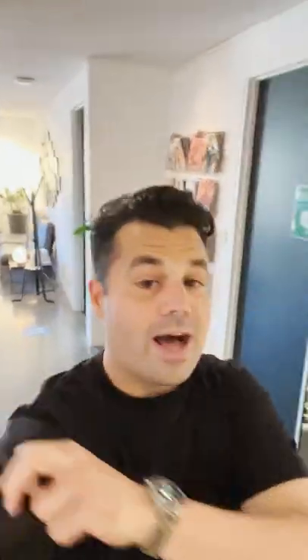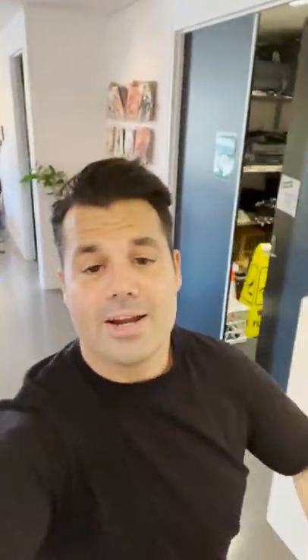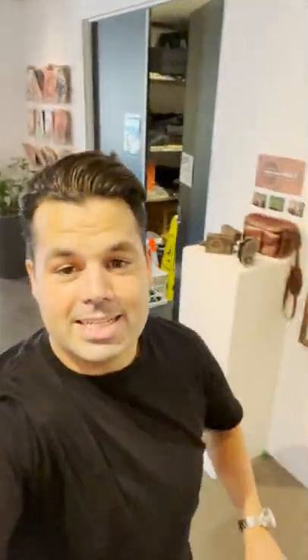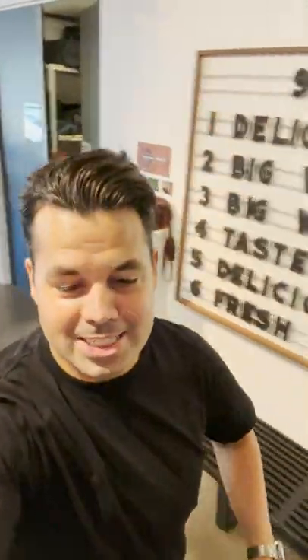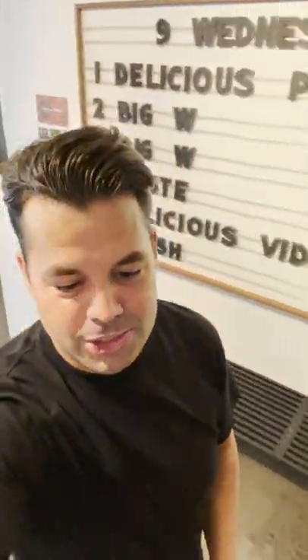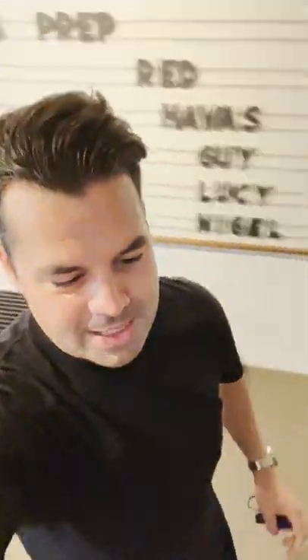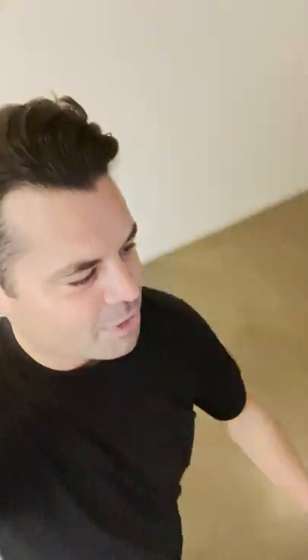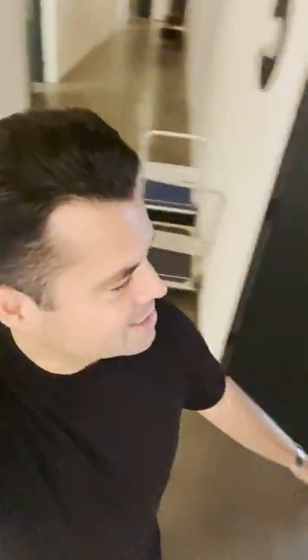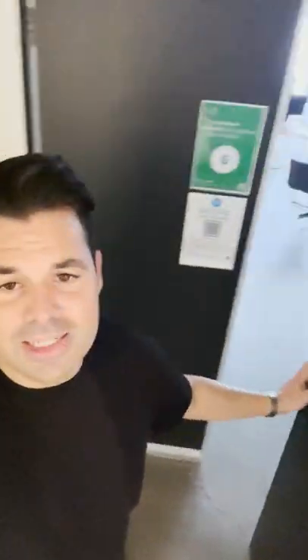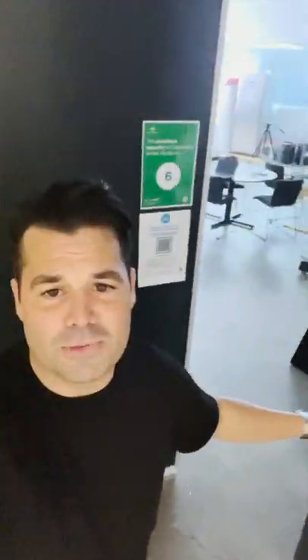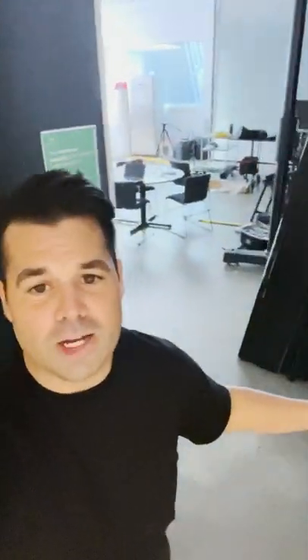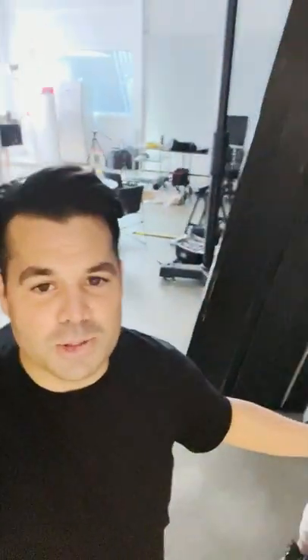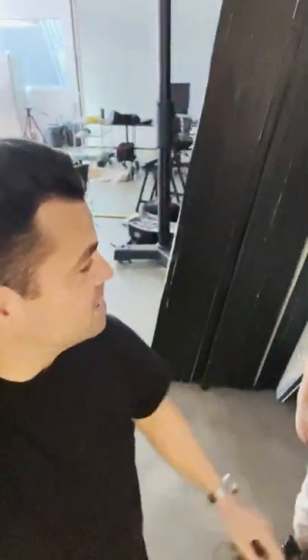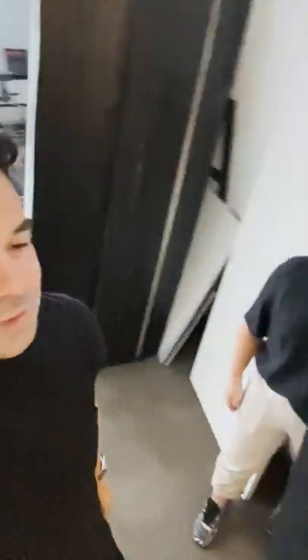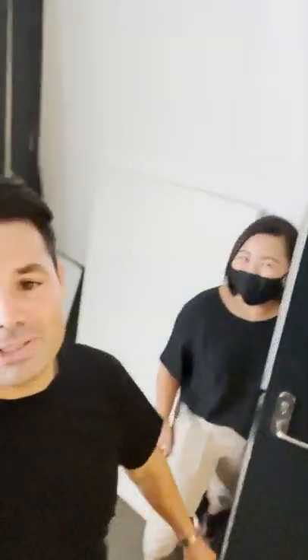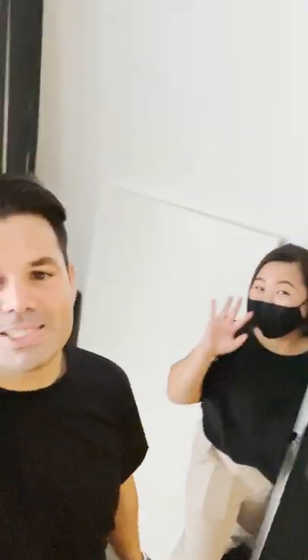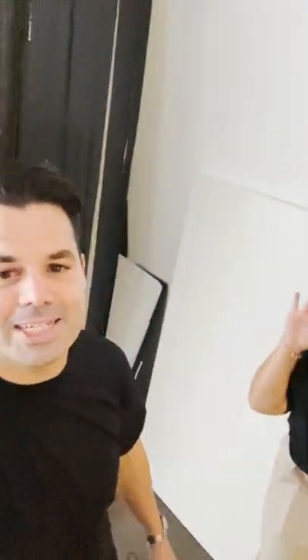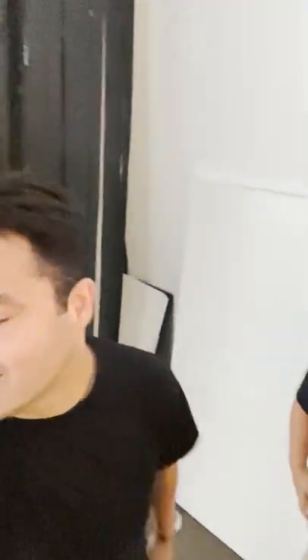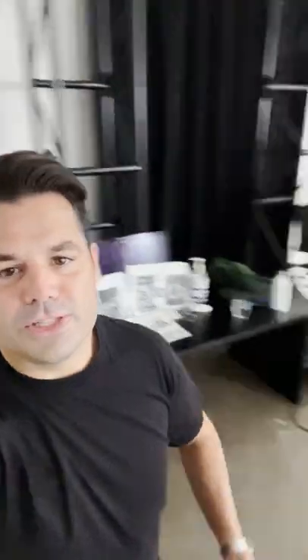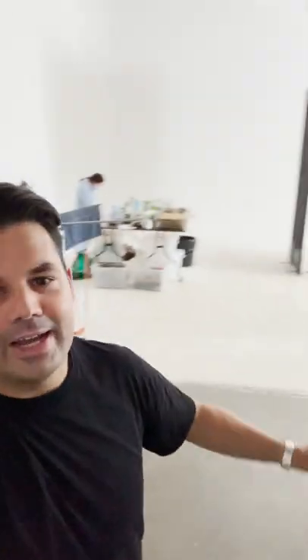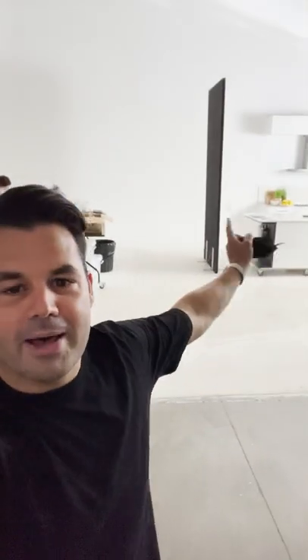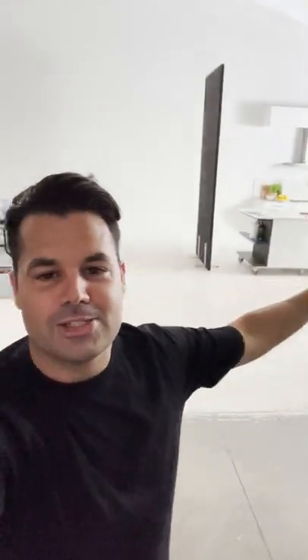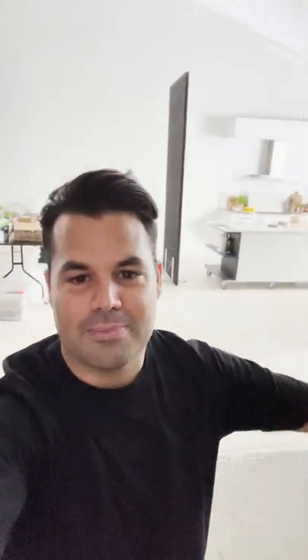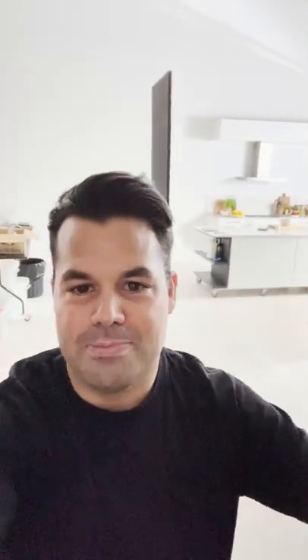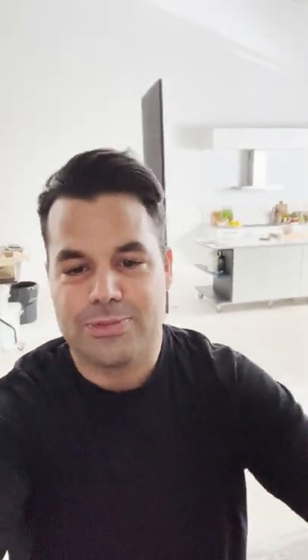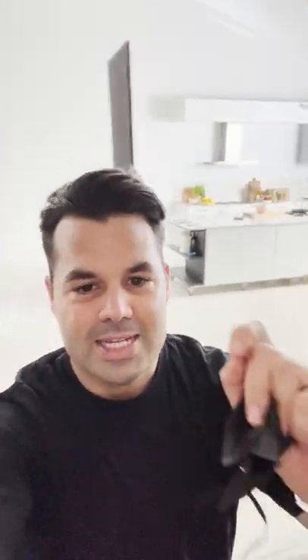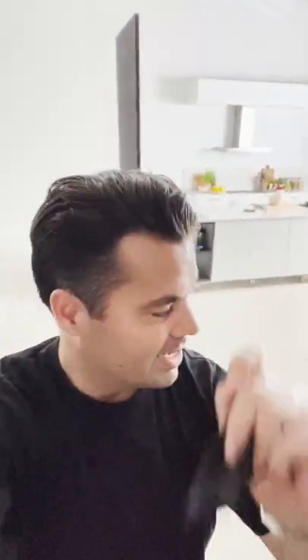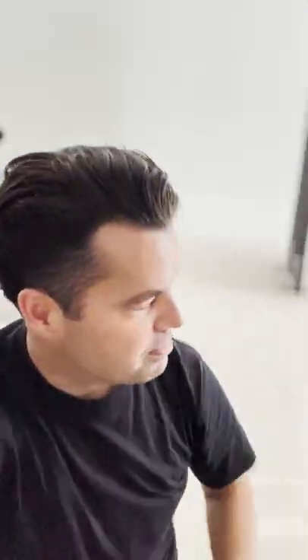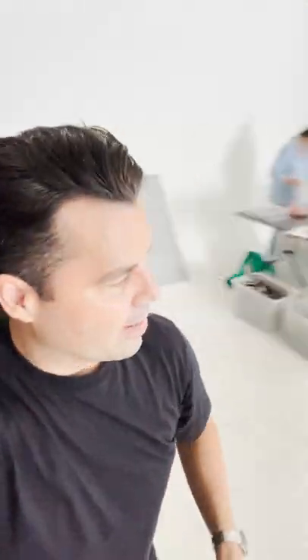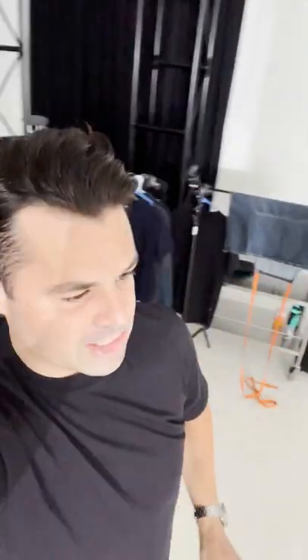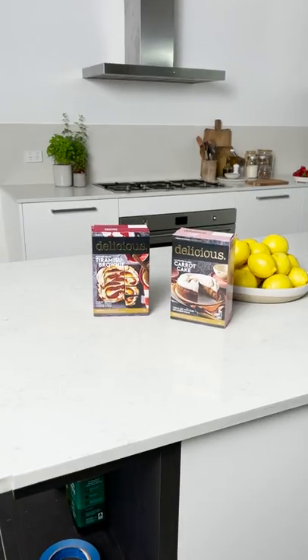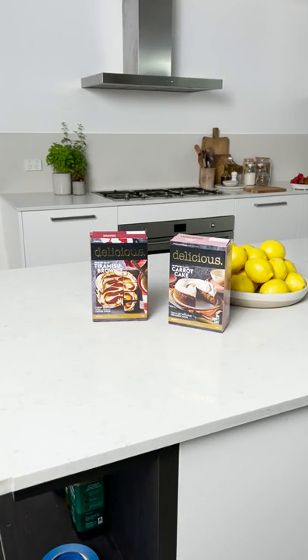I'm here in the Delicious Studios. I've organized beautiful Magna to open the doors for me so I don't have to open them myself. Thanks Magna. We're in the studio, we're about to shoot some of the beautiful Delicious baking range boxes.